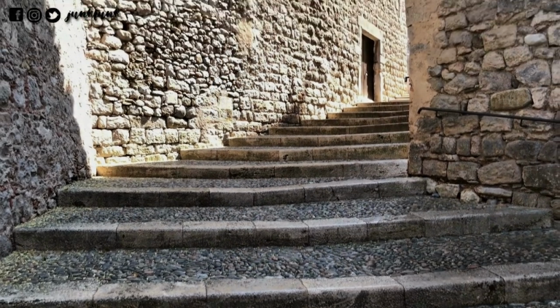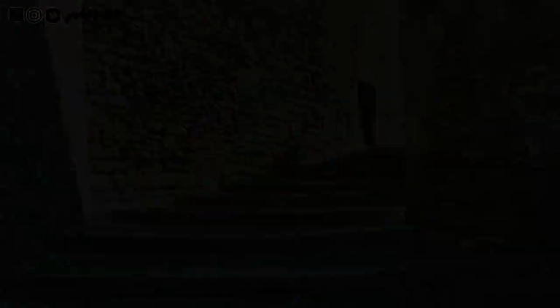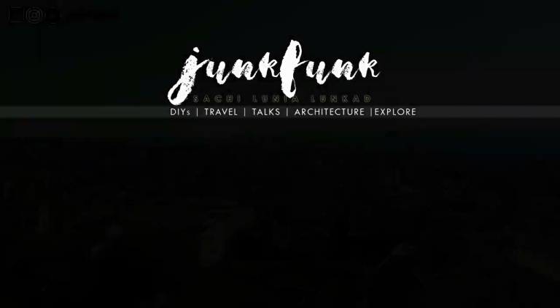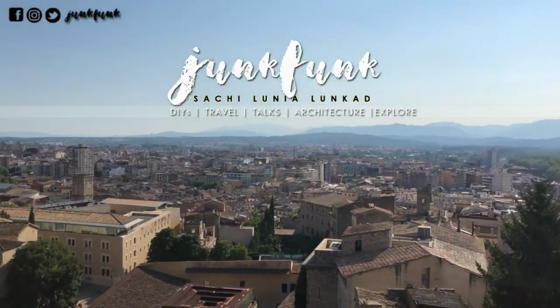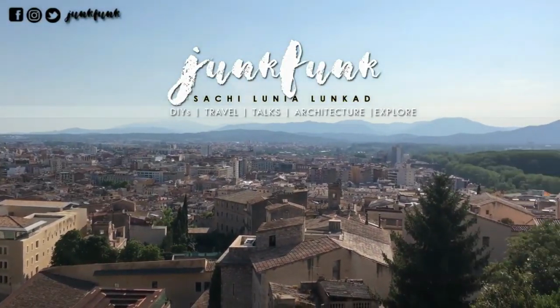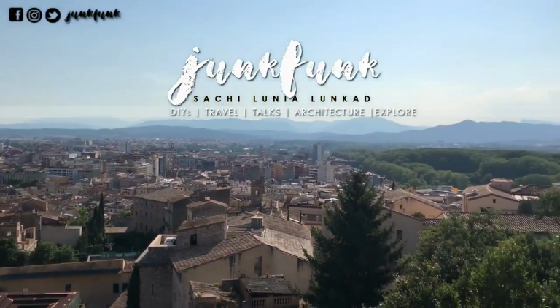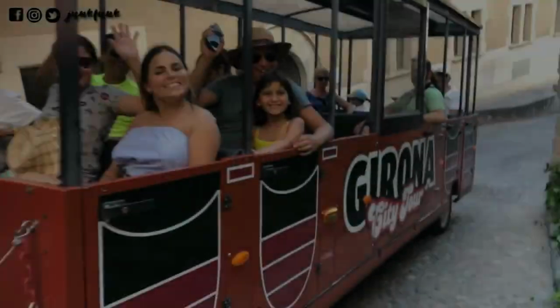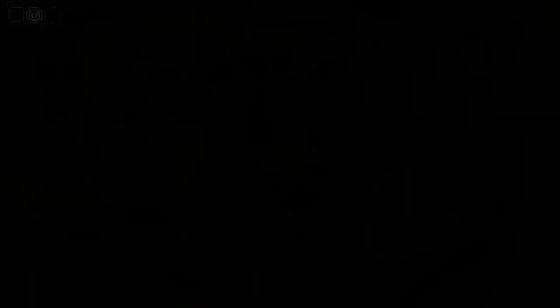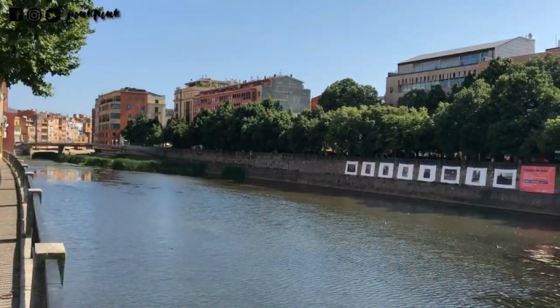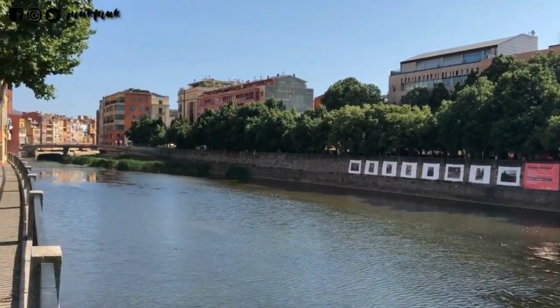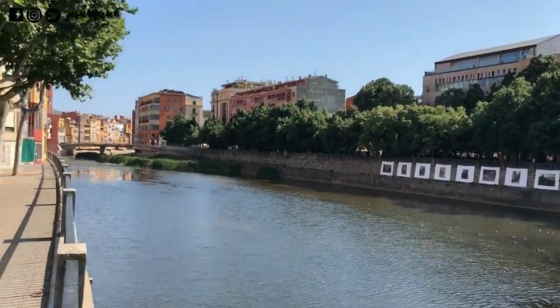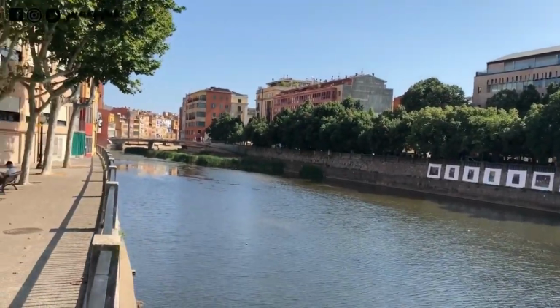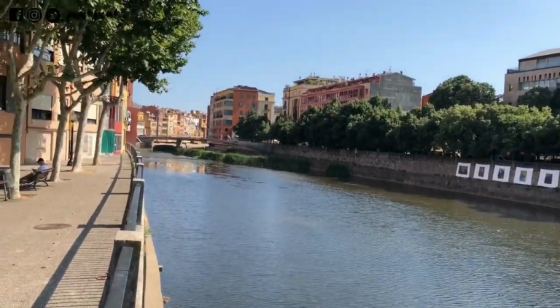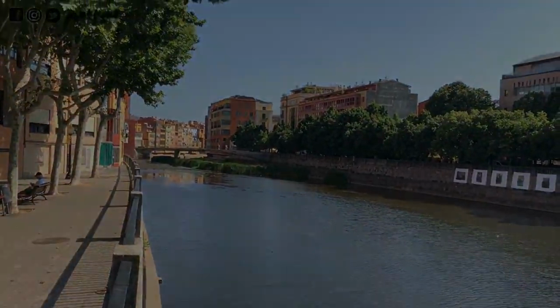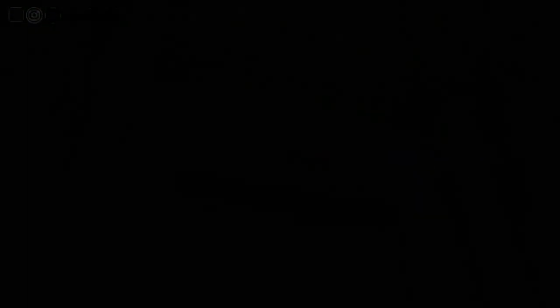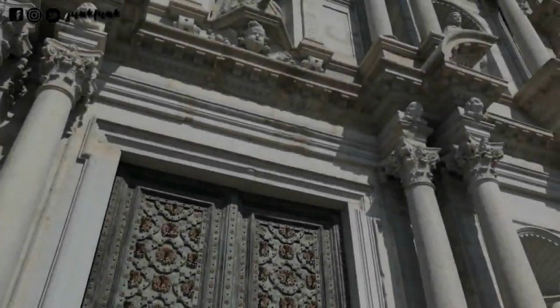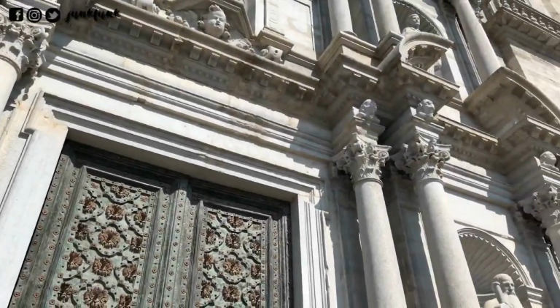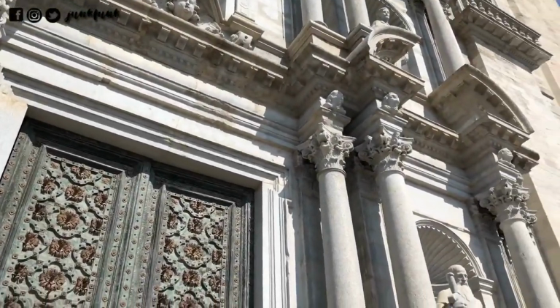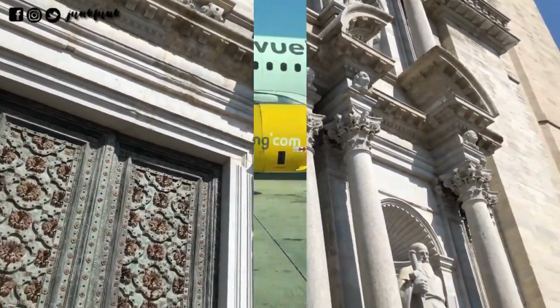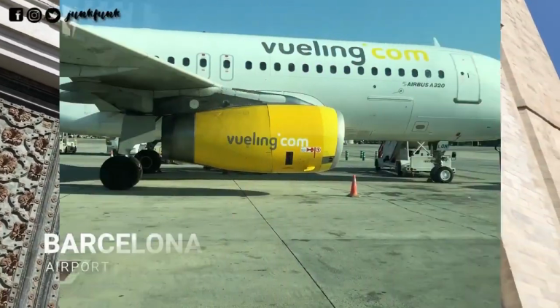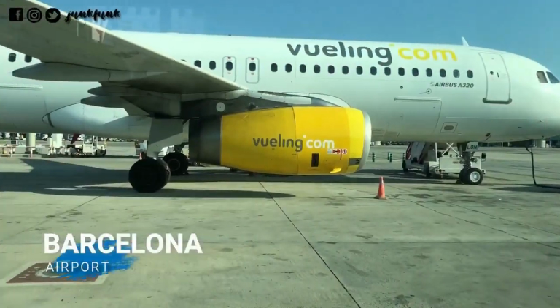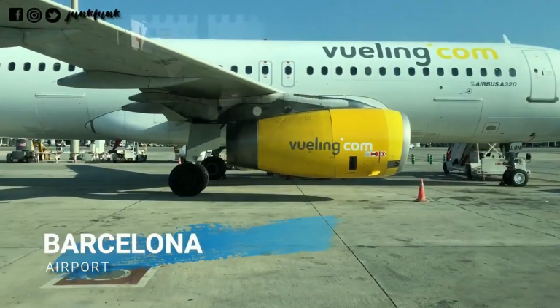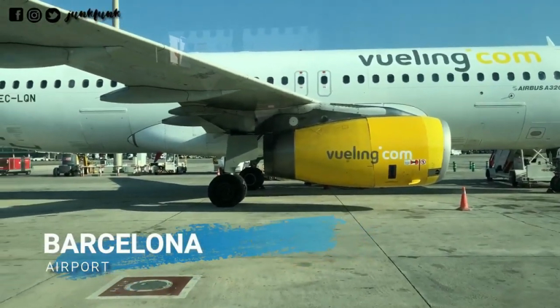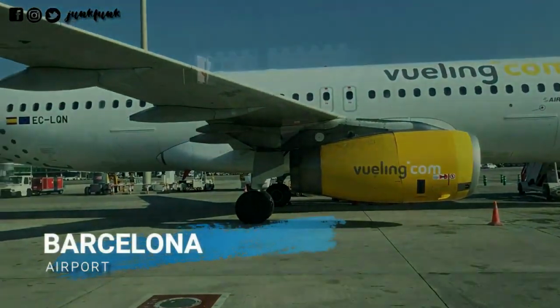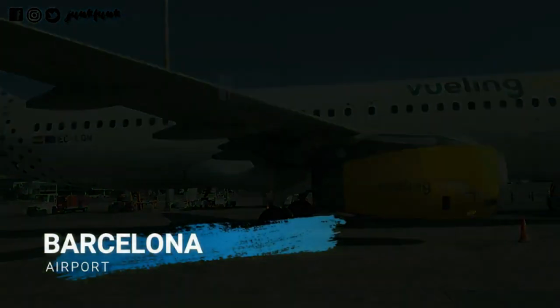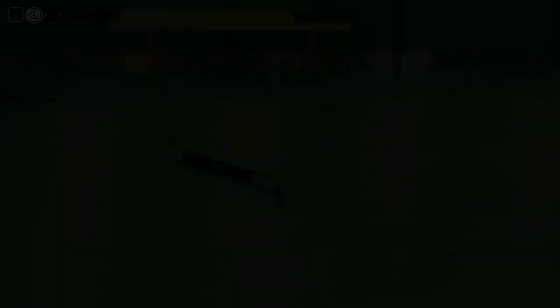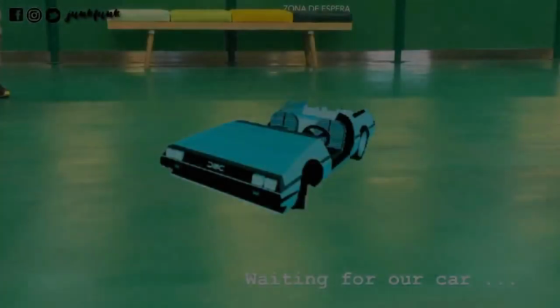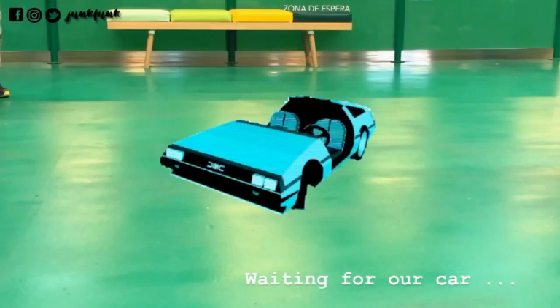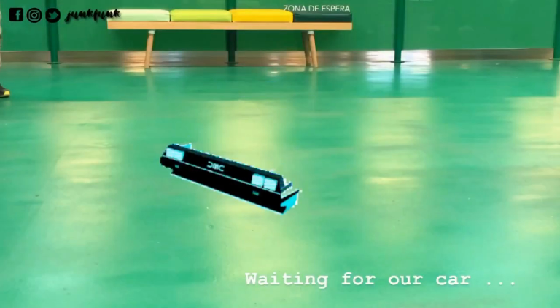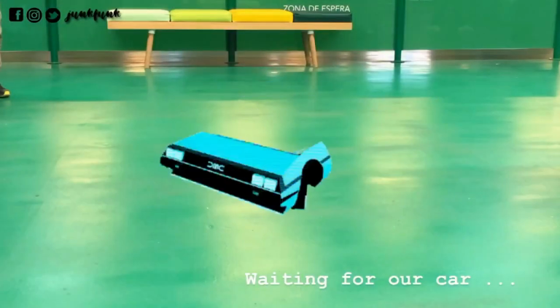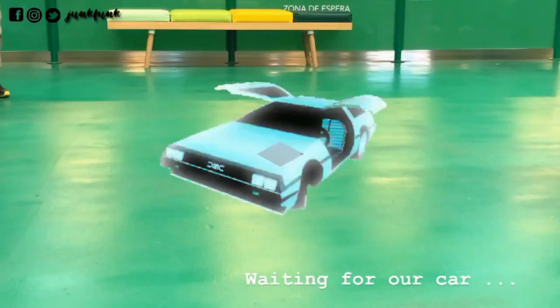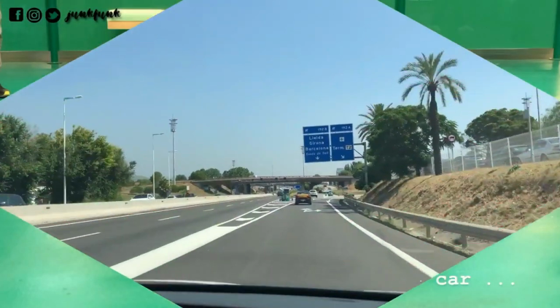Welcome to another vlog of Junkpunk. I am Sachi and we are in the beautiful city of Girona. We landed at Barcelona and we pre-booked our ride for Girona.